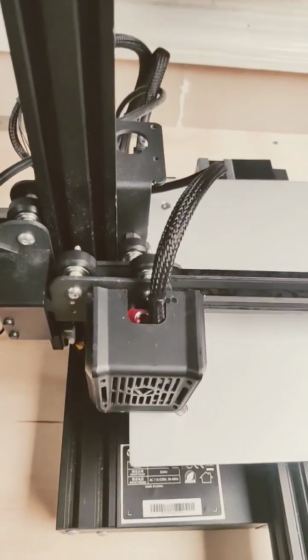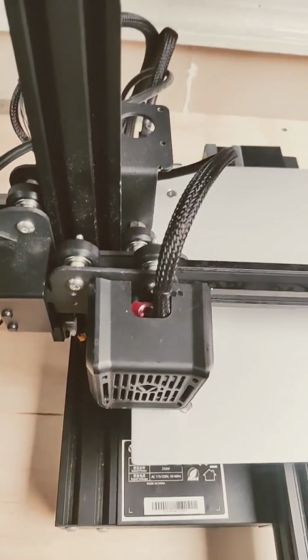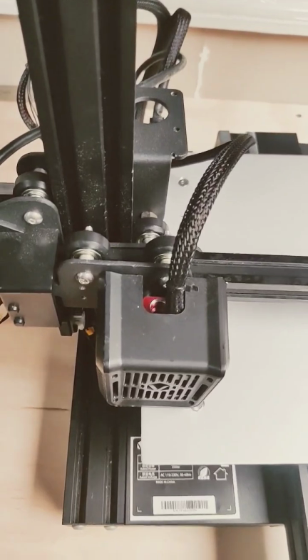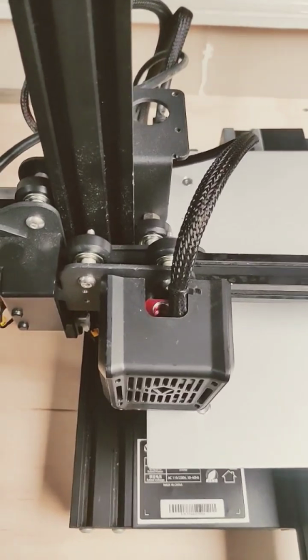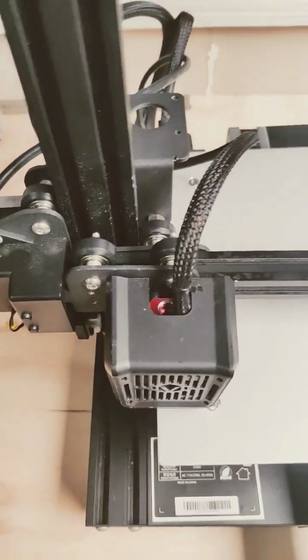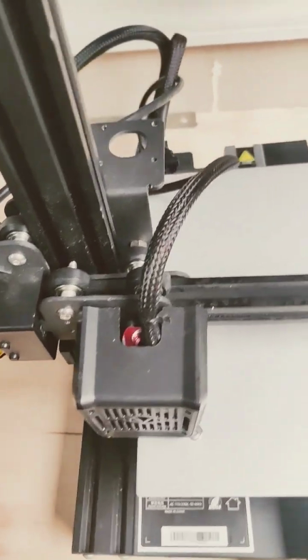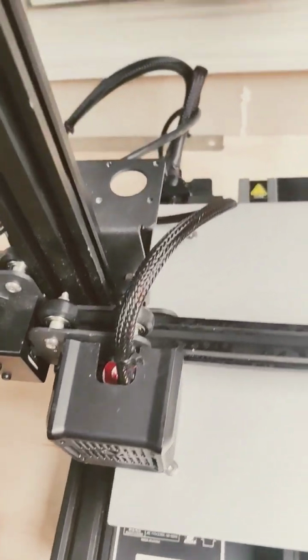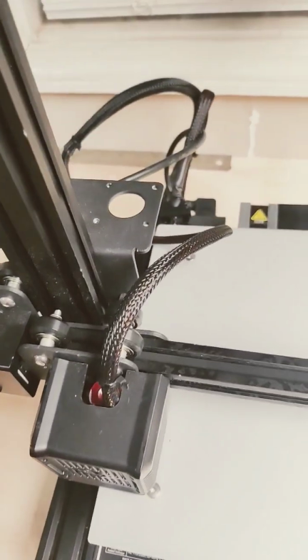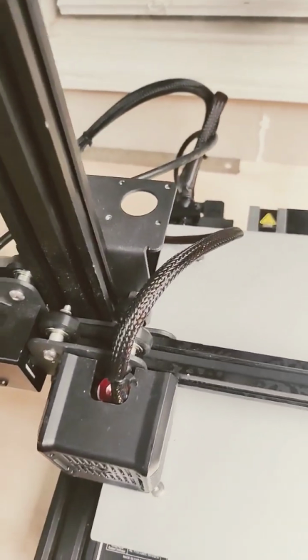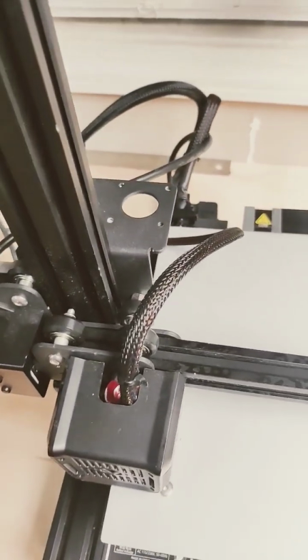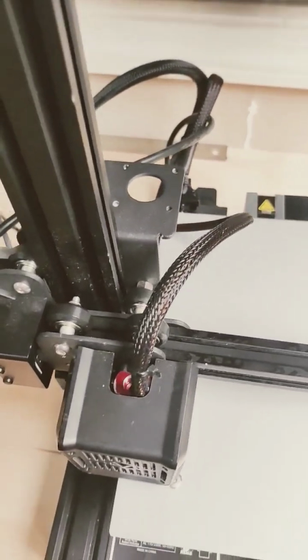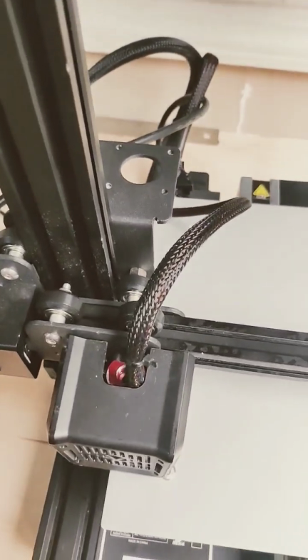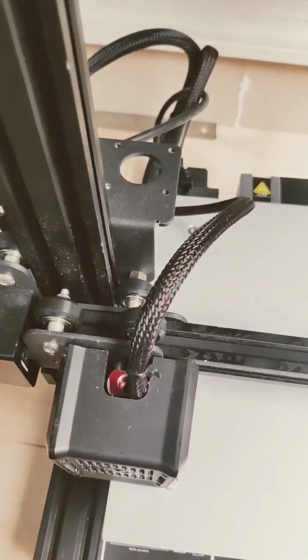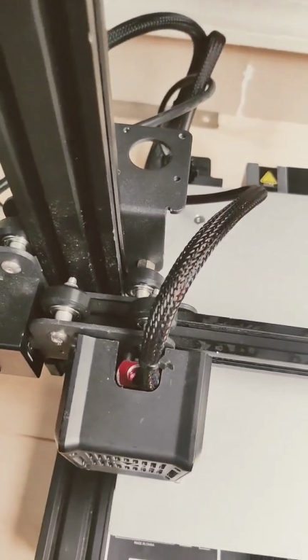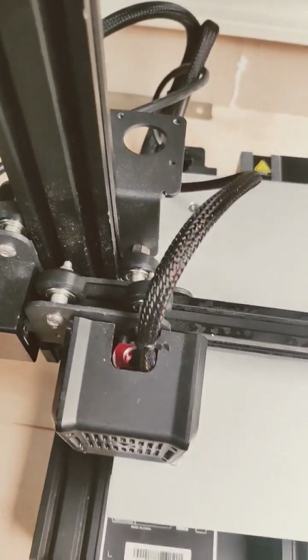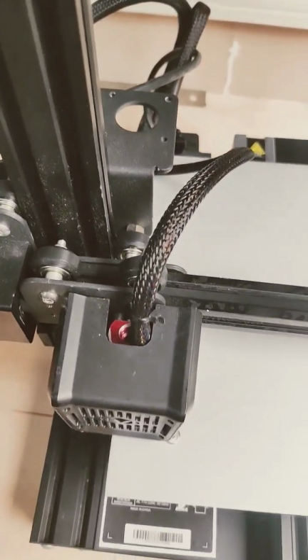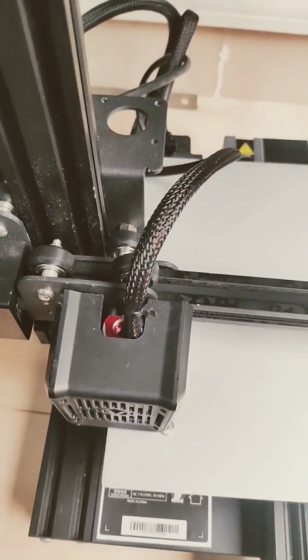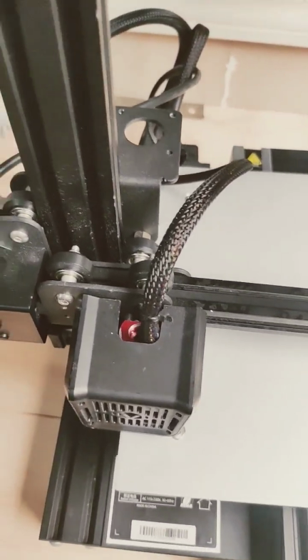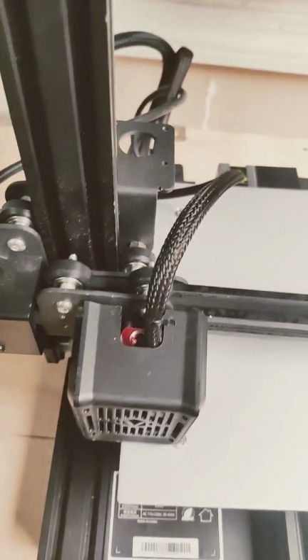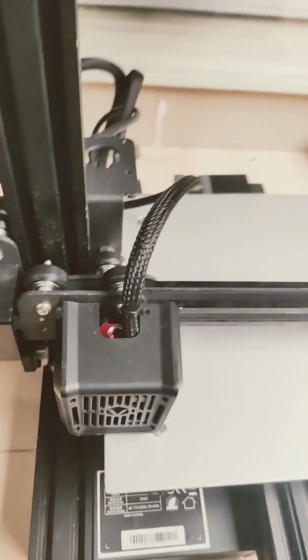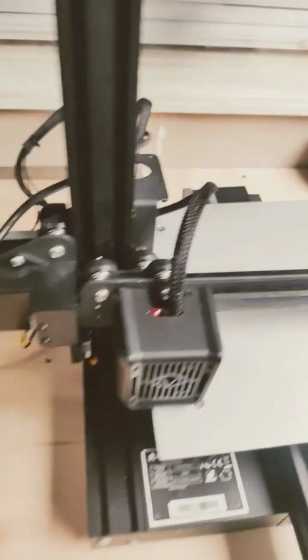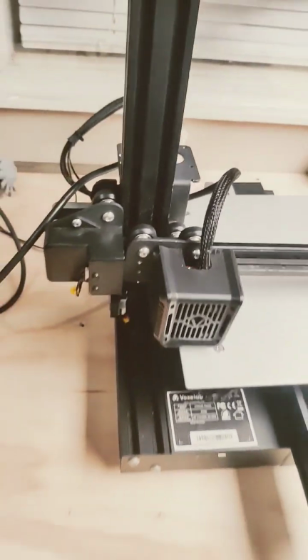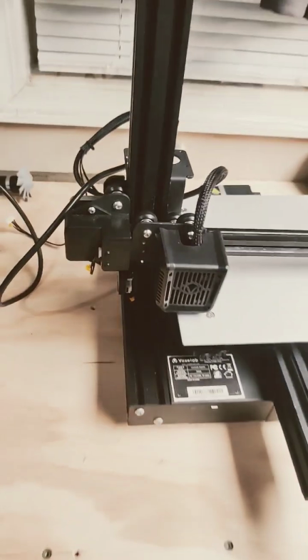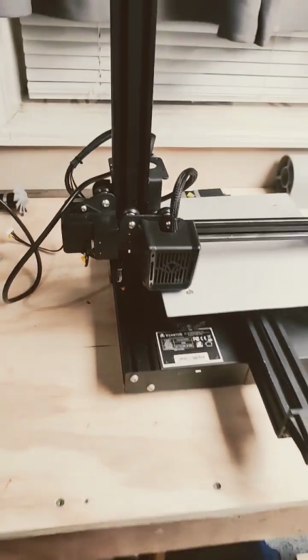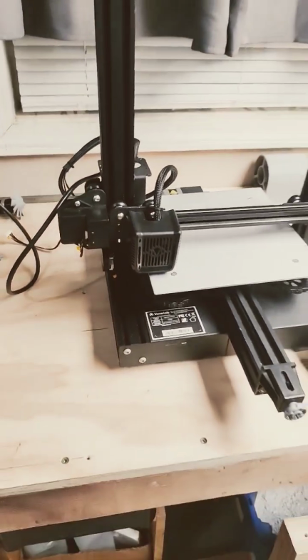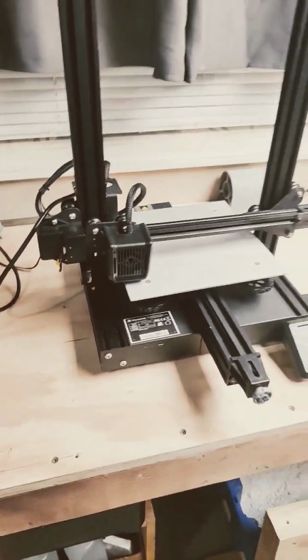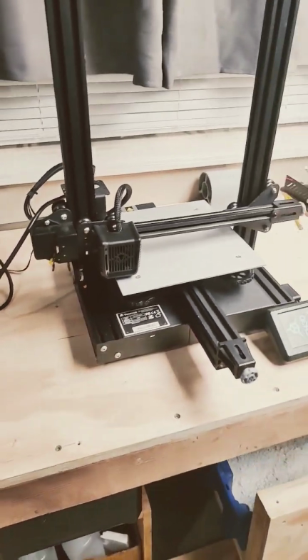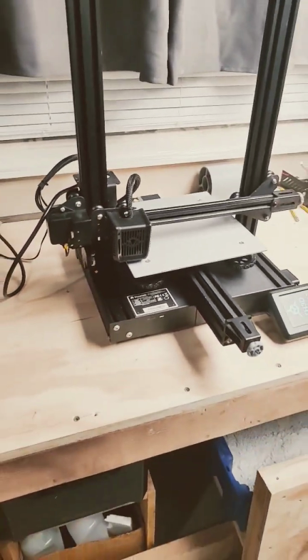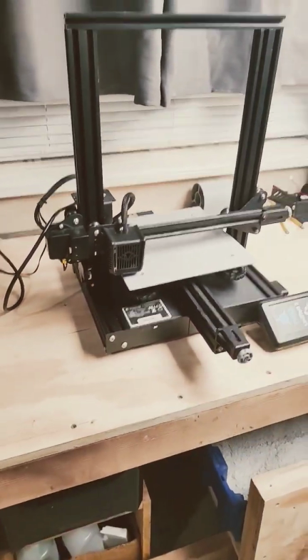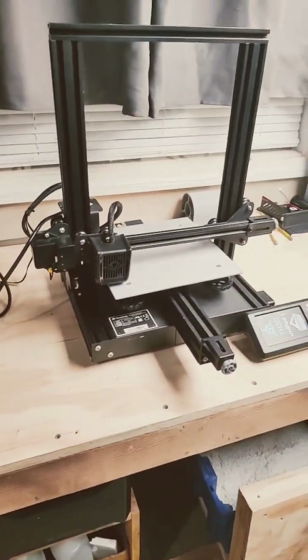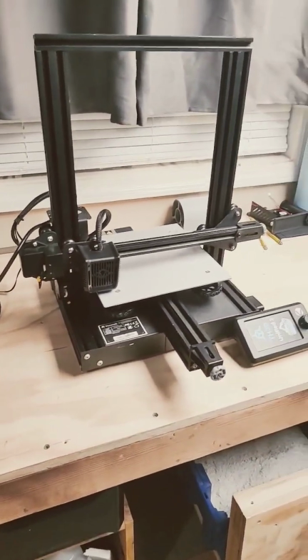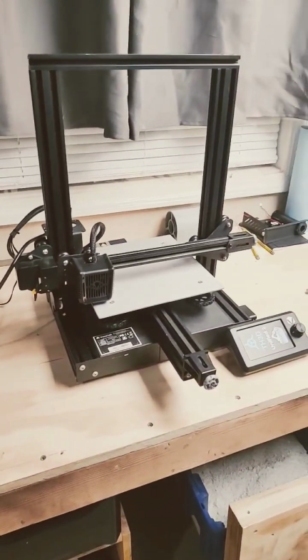Once I'm certain the motherboard works, I'm going to buy a direct drive extruder to change this out, so I can print TPU from this guy.